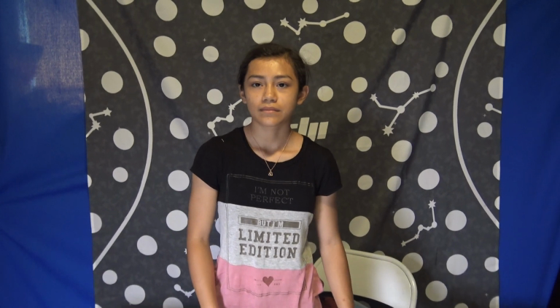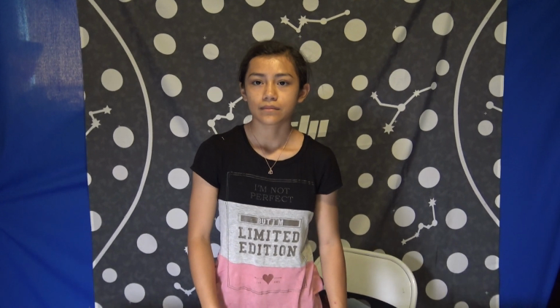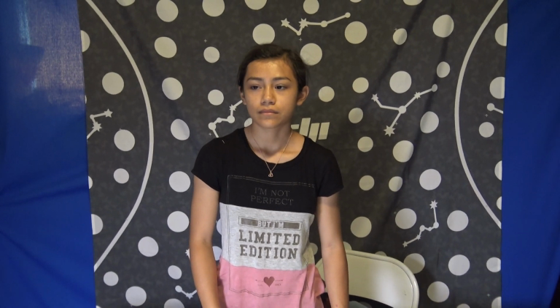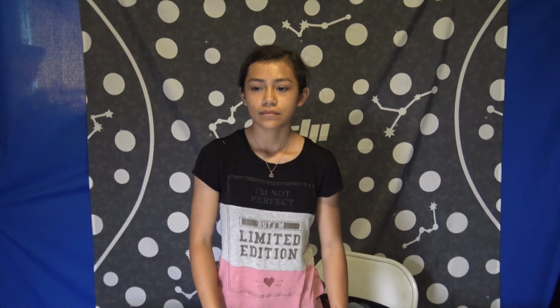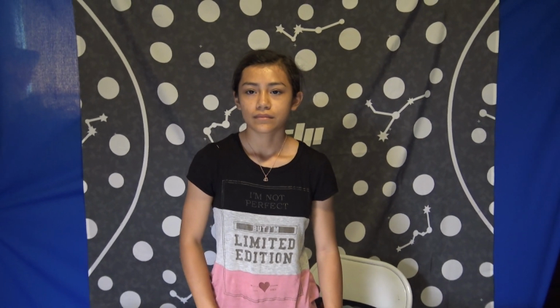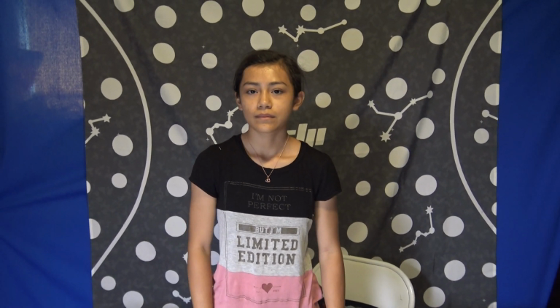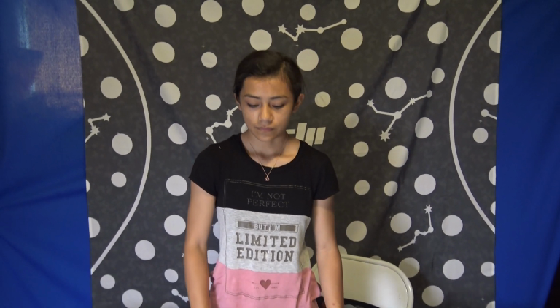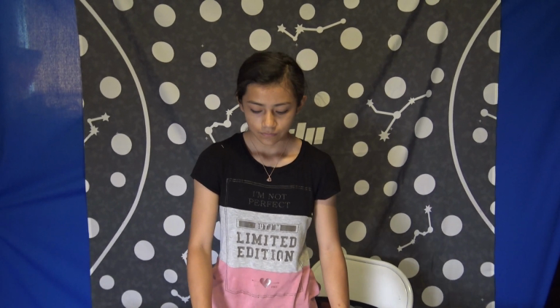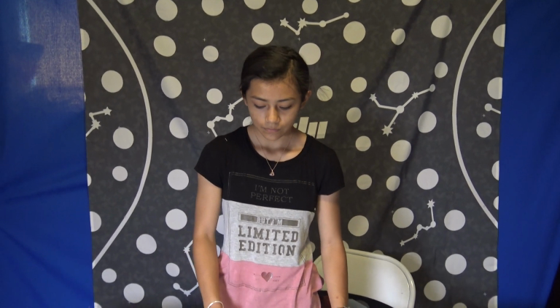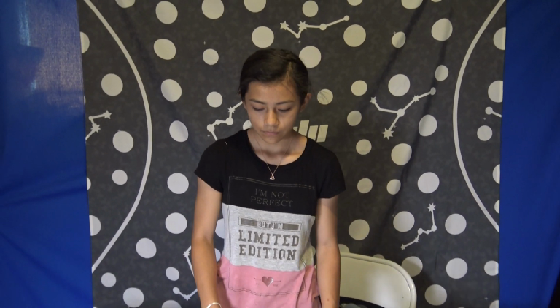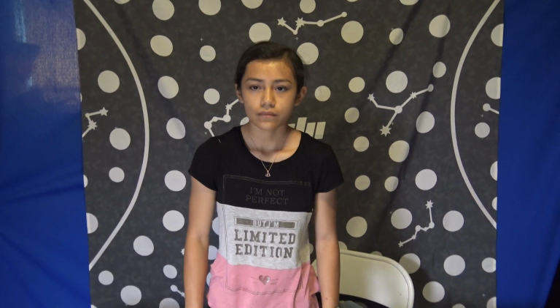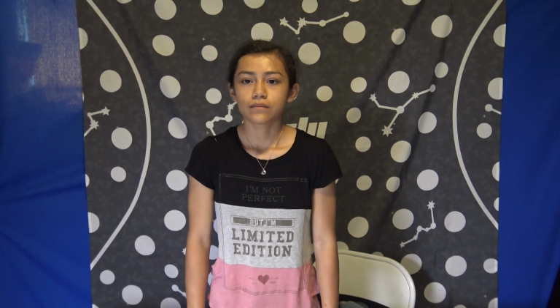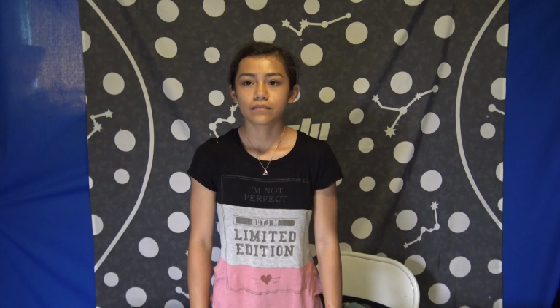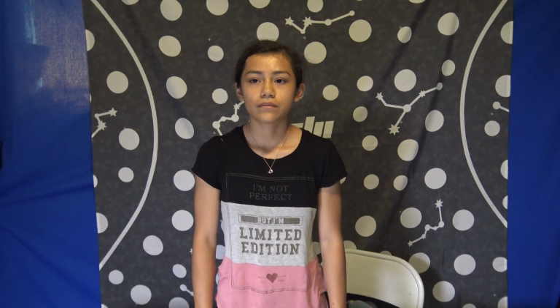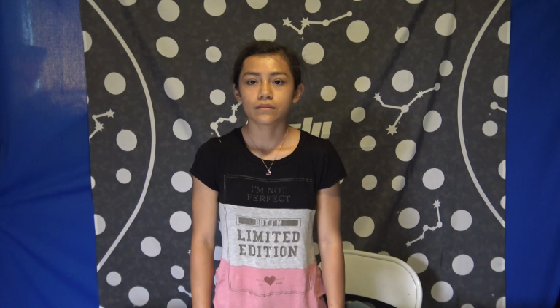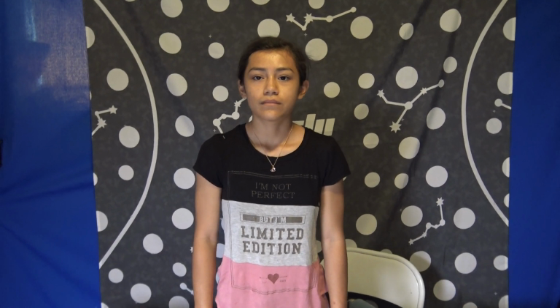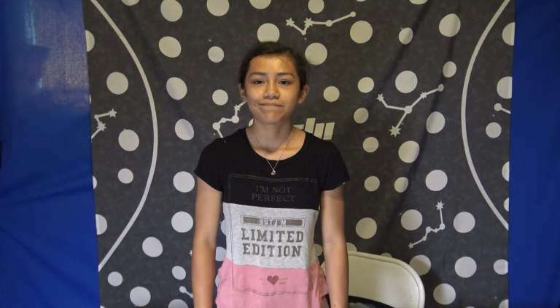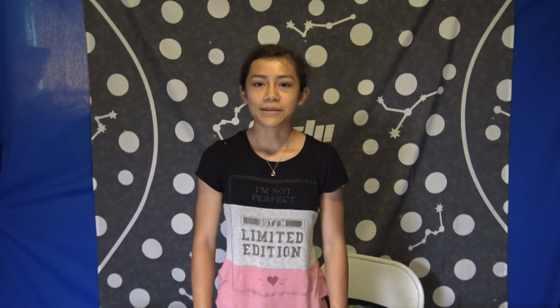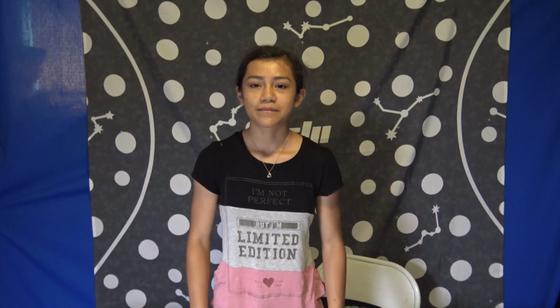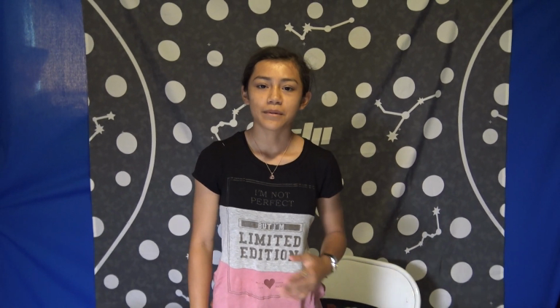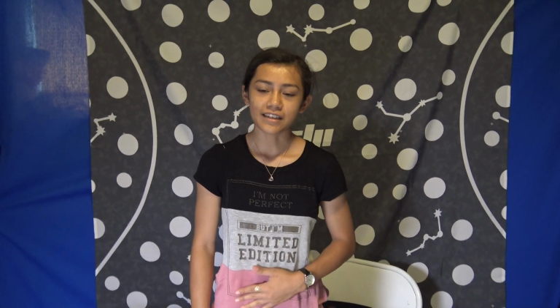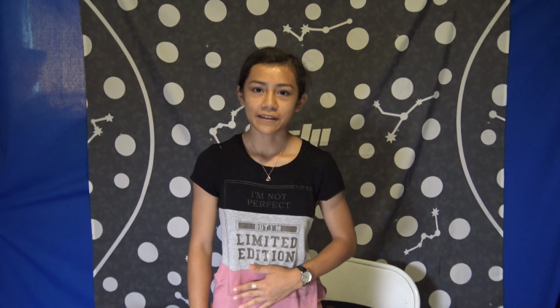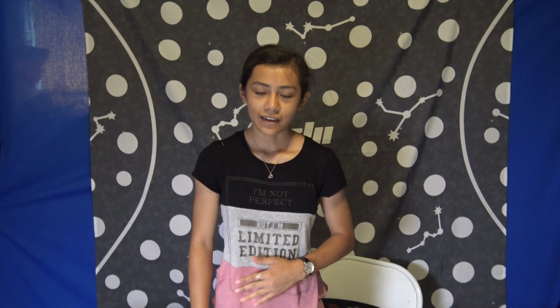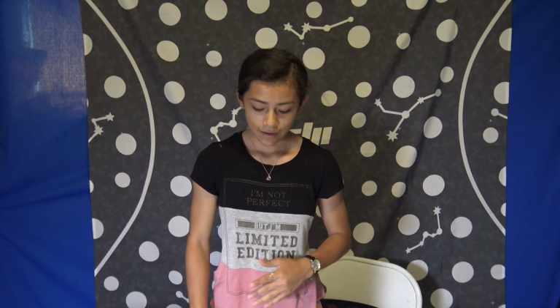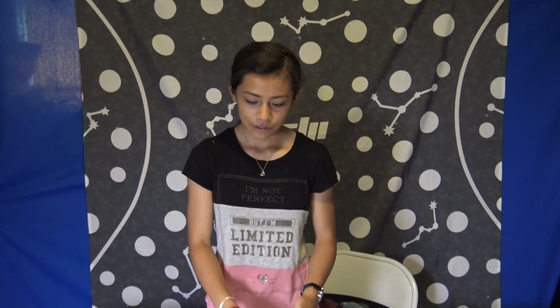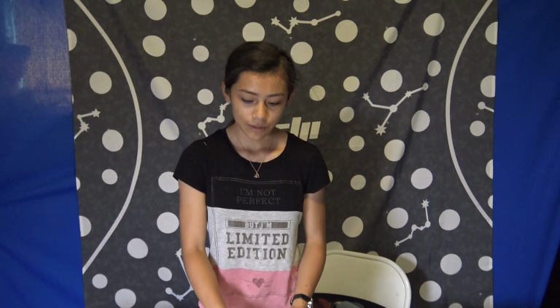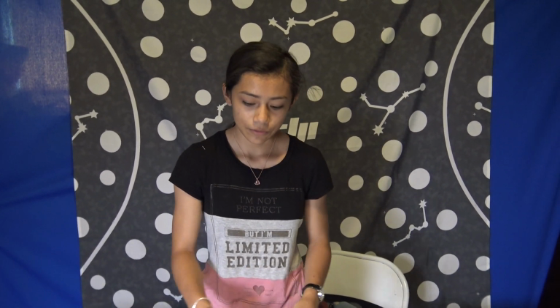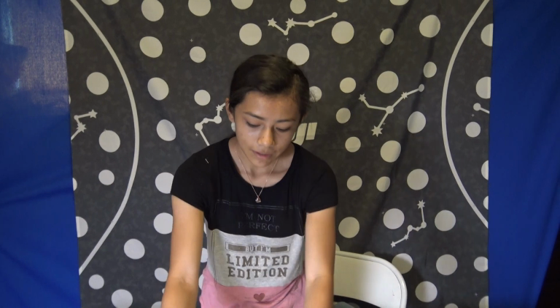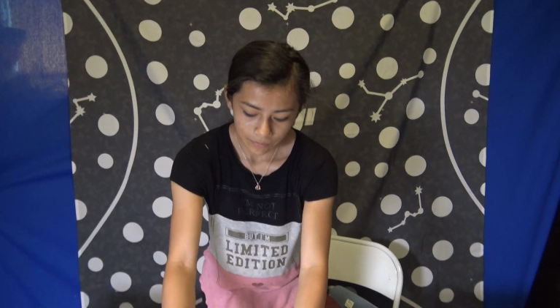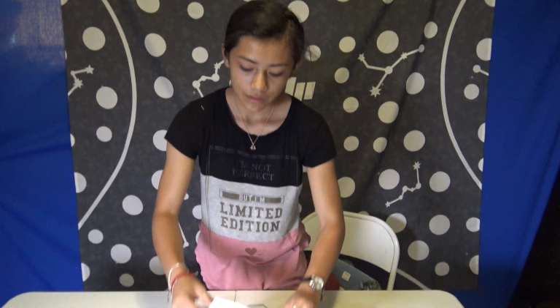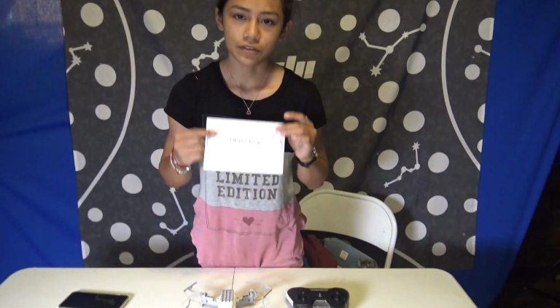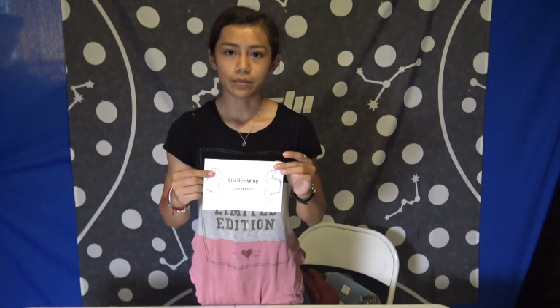Ten, nine, eight, seven, six. My name is Natalie and I'm going to show everyone how to use the Lightbee.